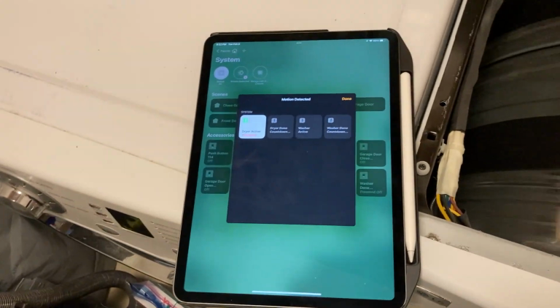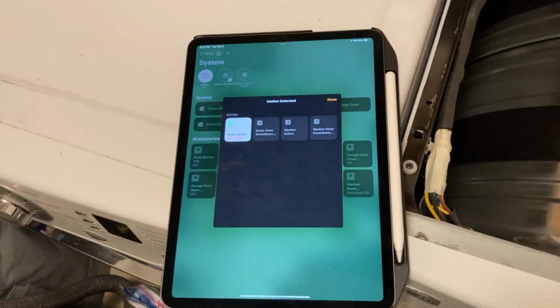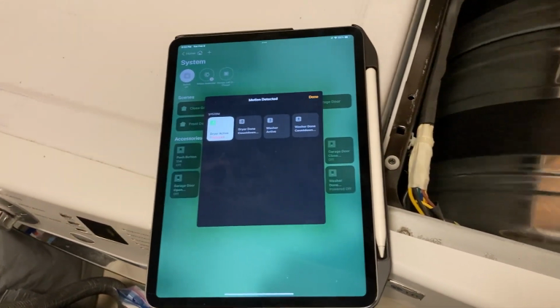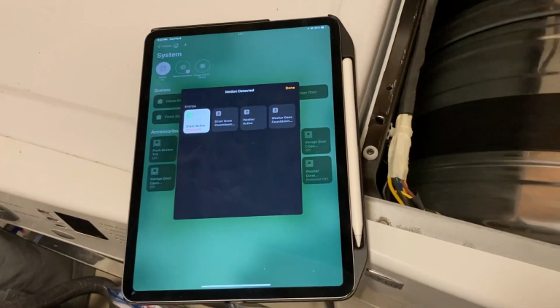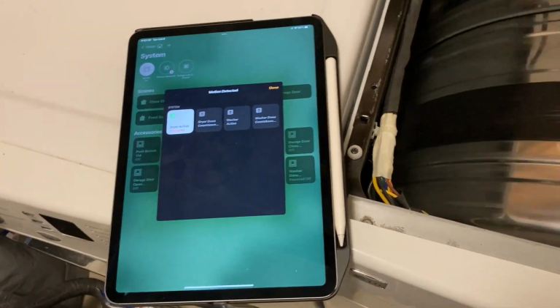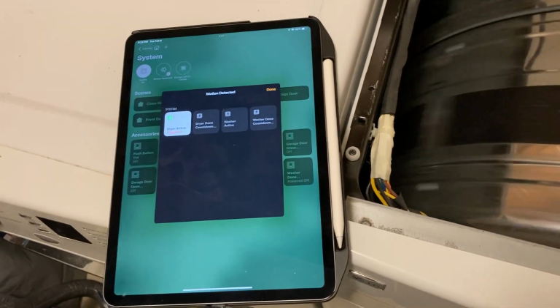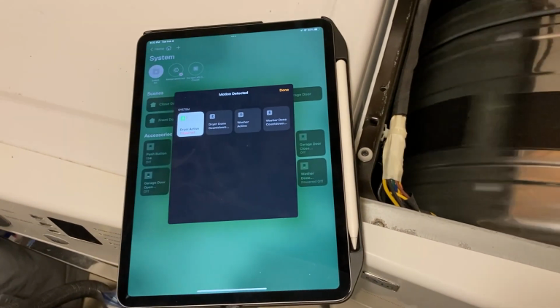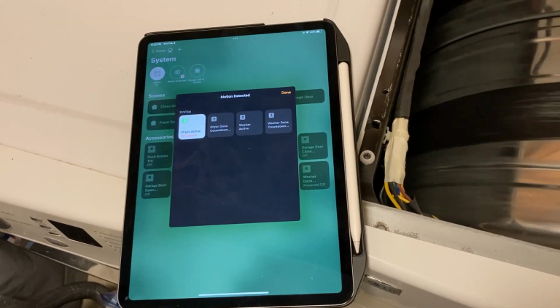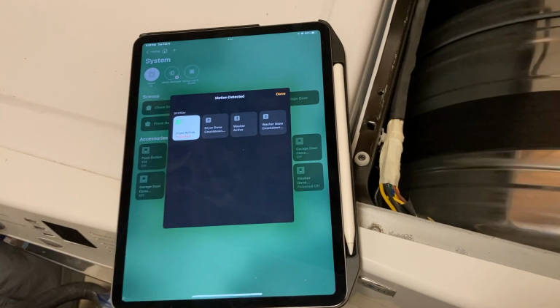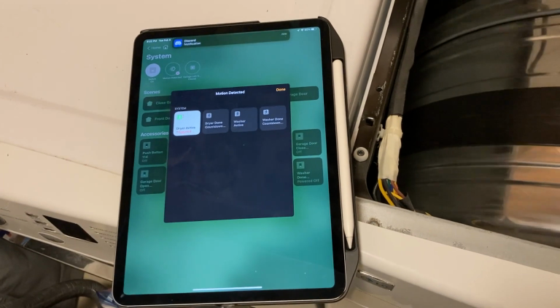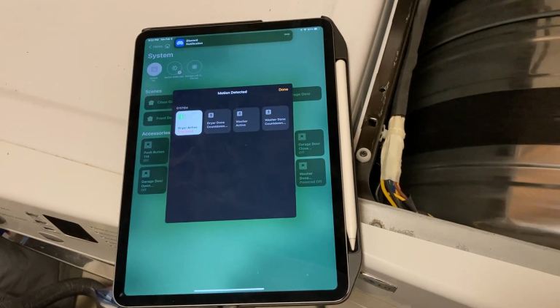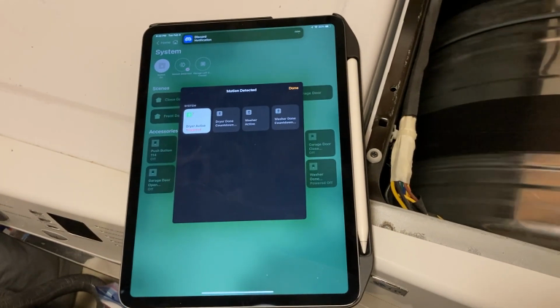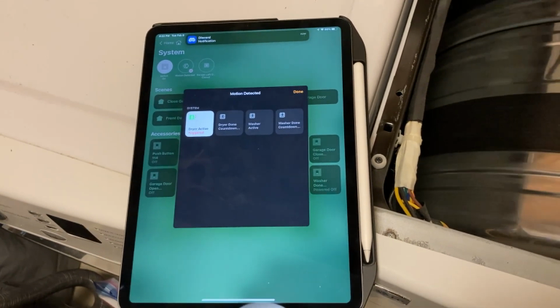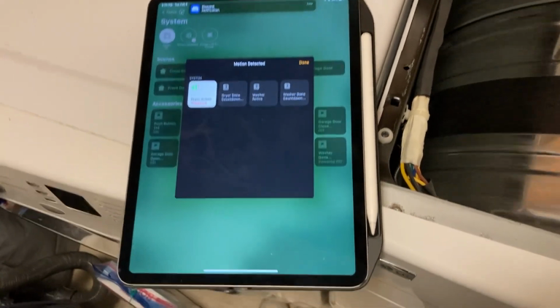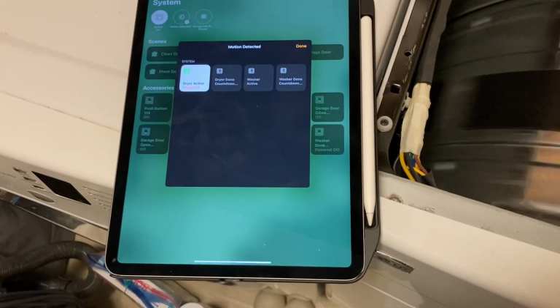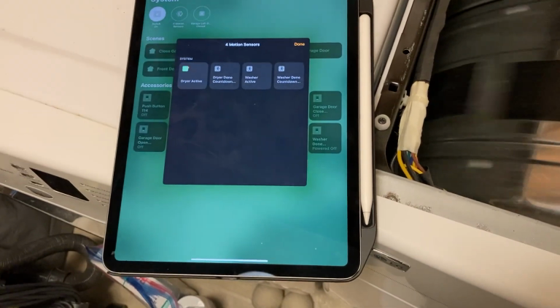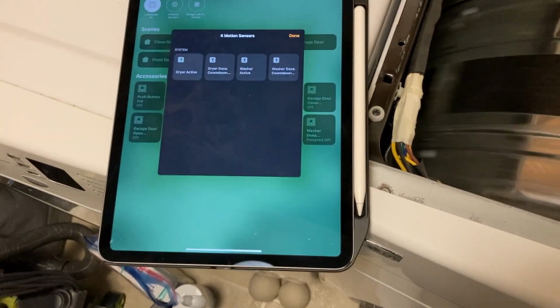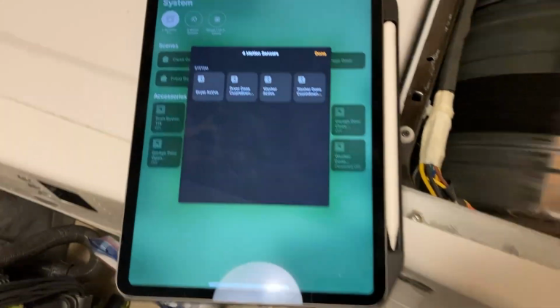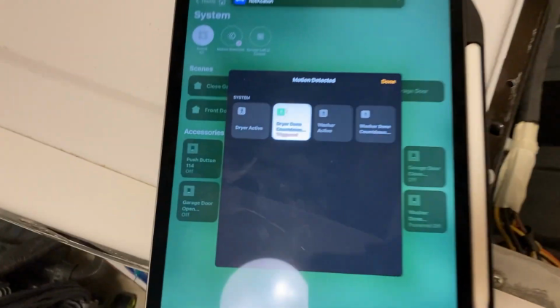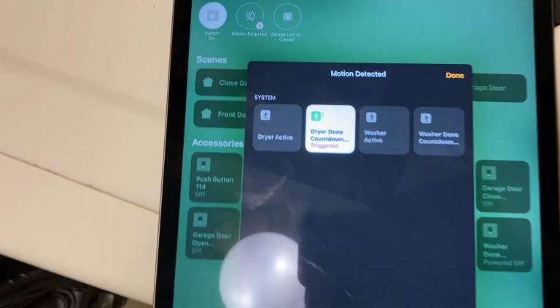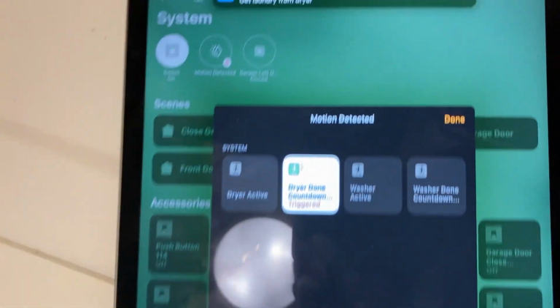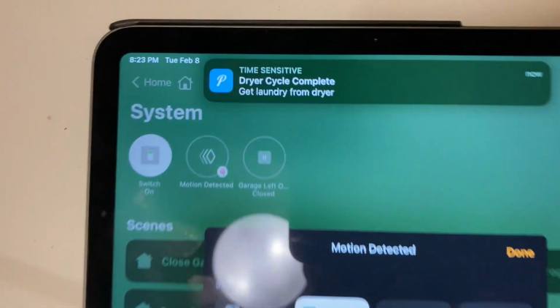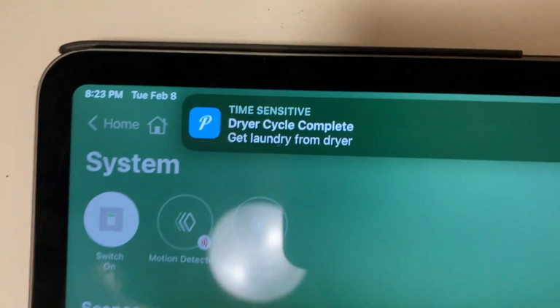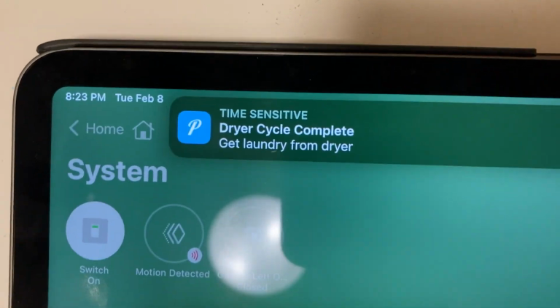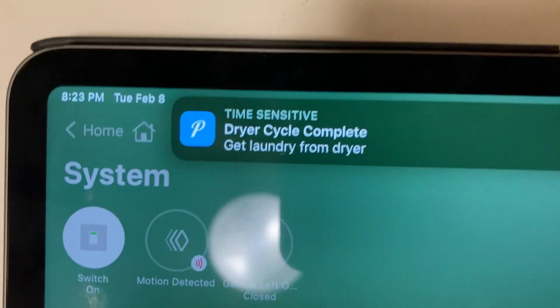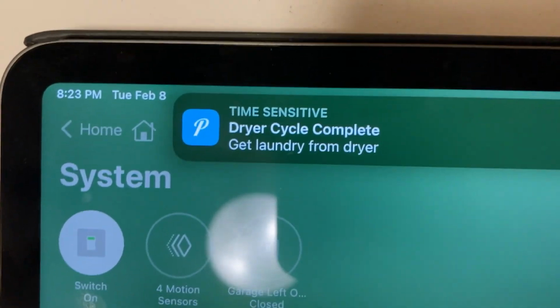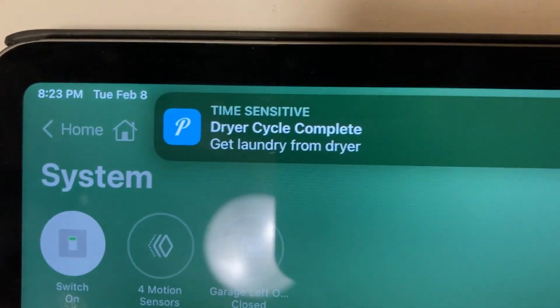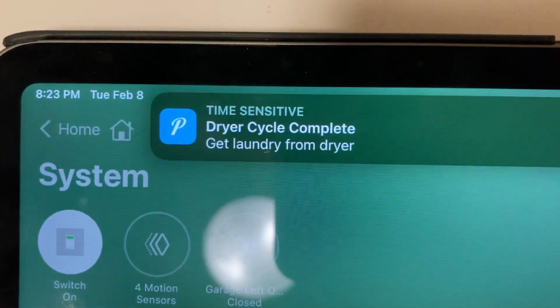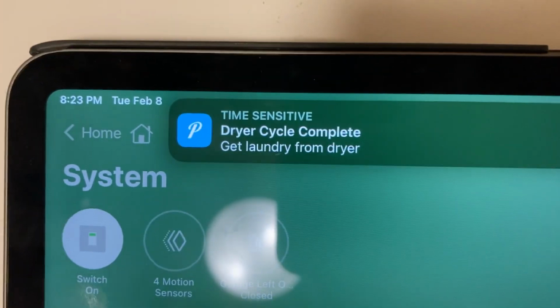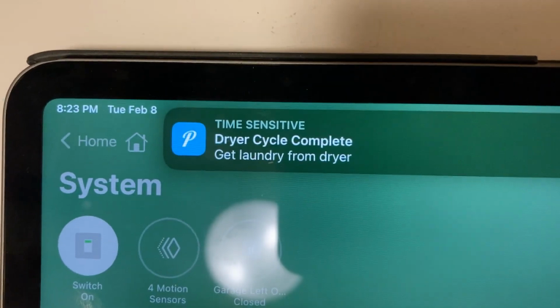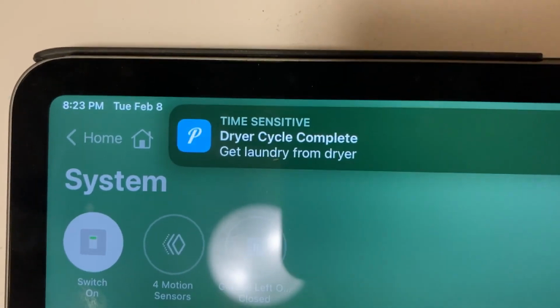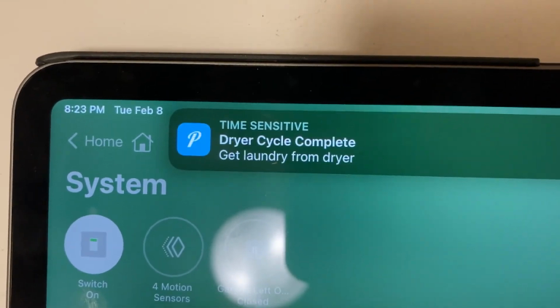I can open and close the door briefly and toss in some other clothes. Then I go ahead and stop that, and you'll see here that I get a nice little alert saying 'dryer cycle complete, get laundry from dryer'.